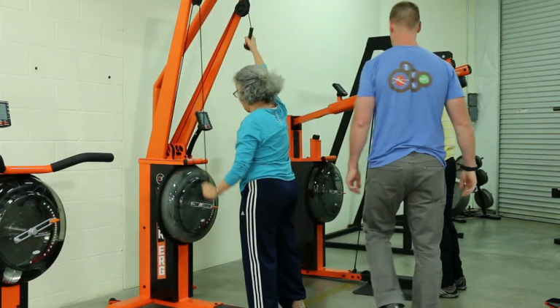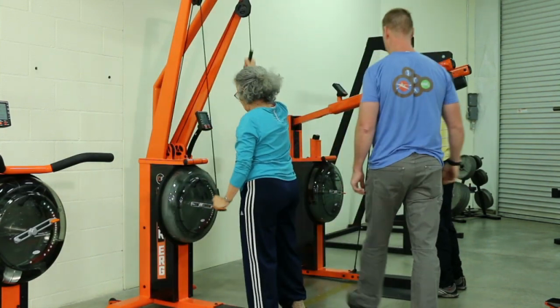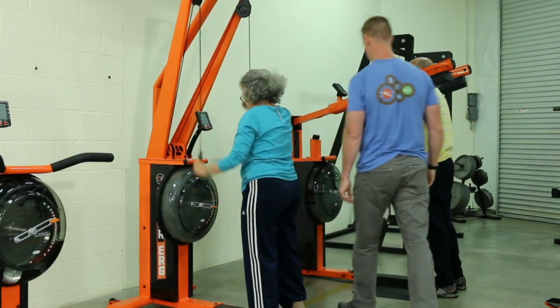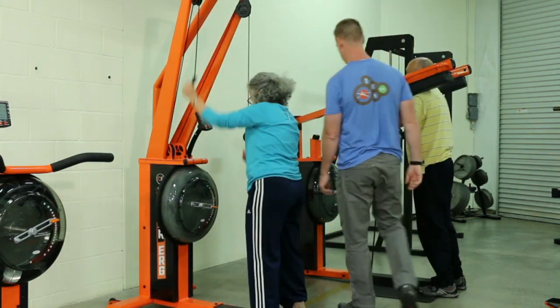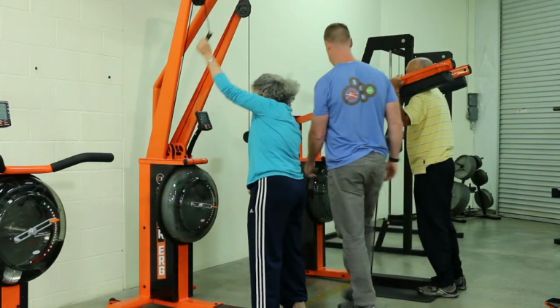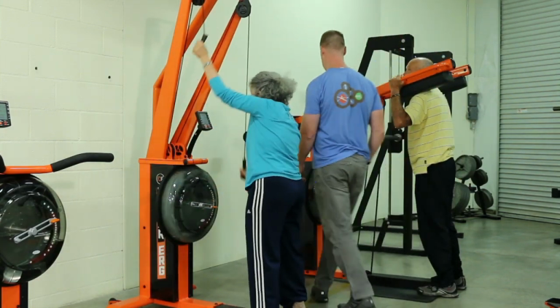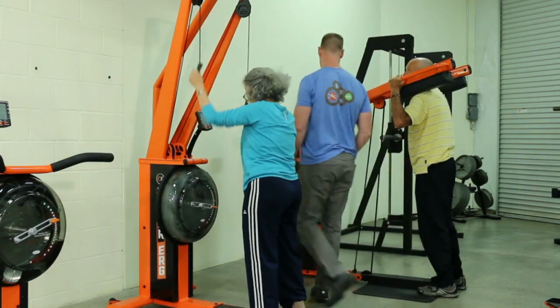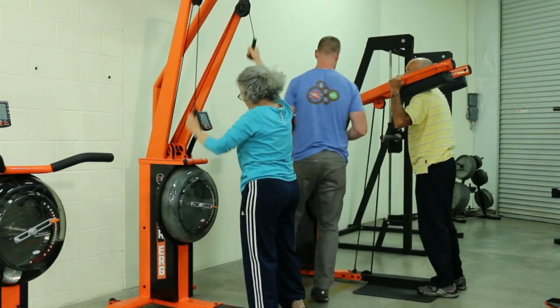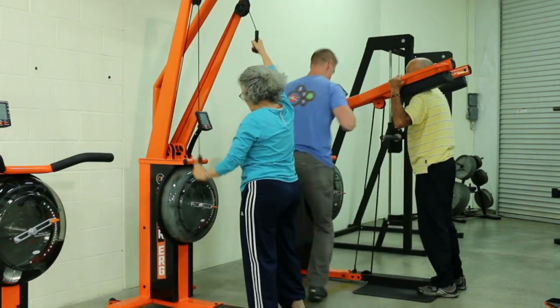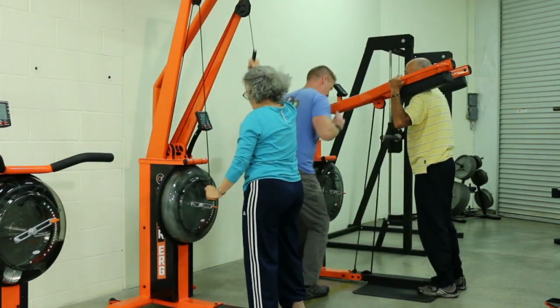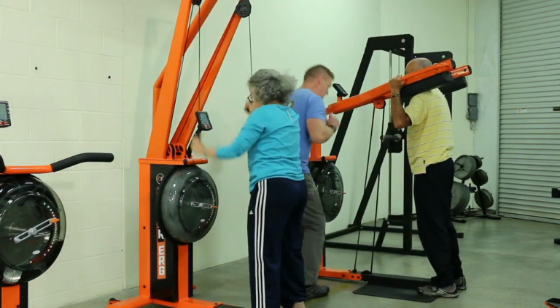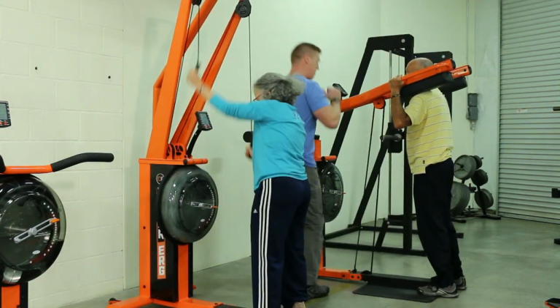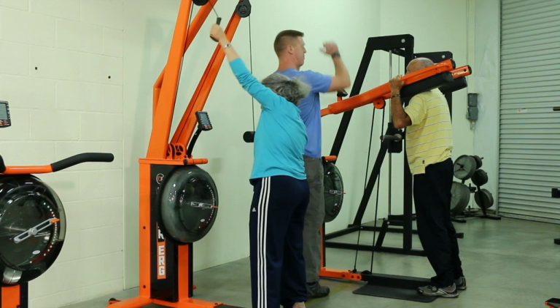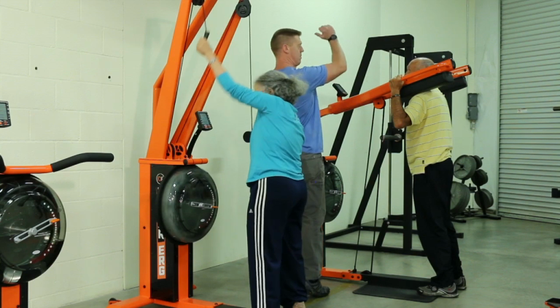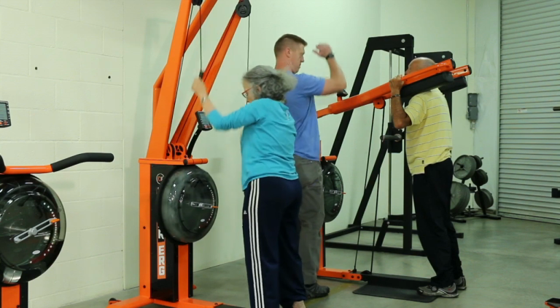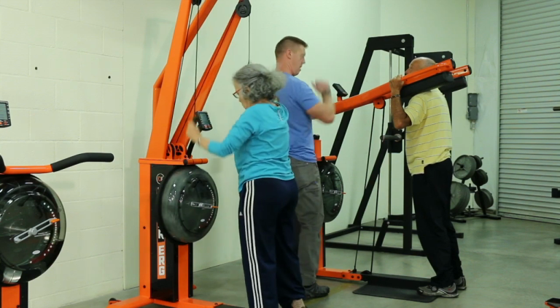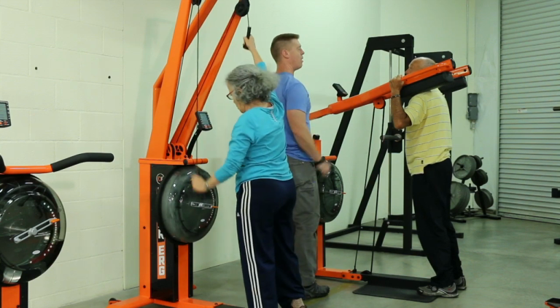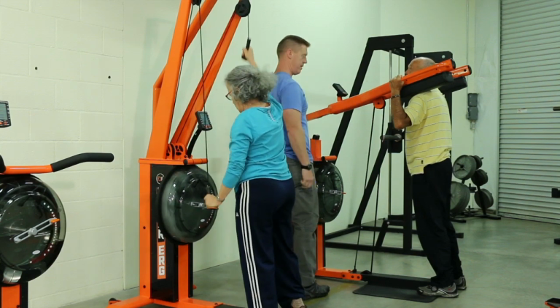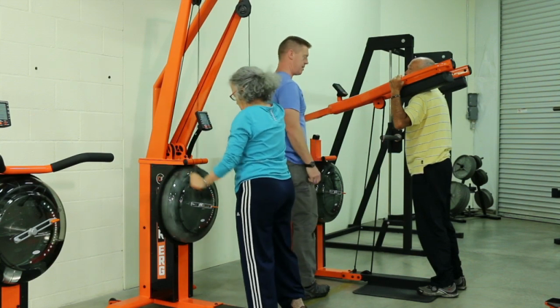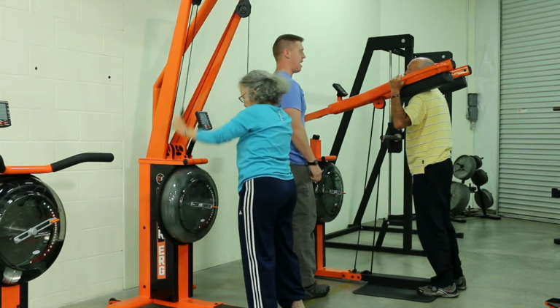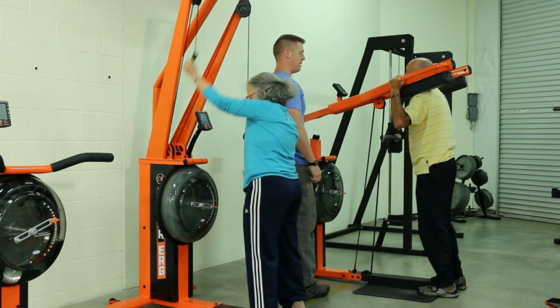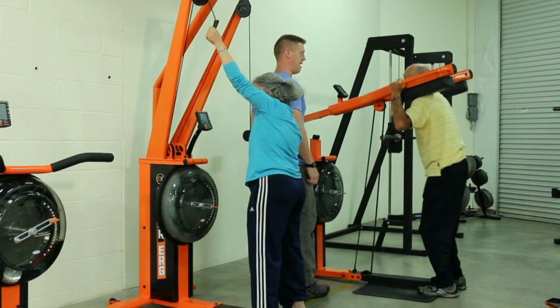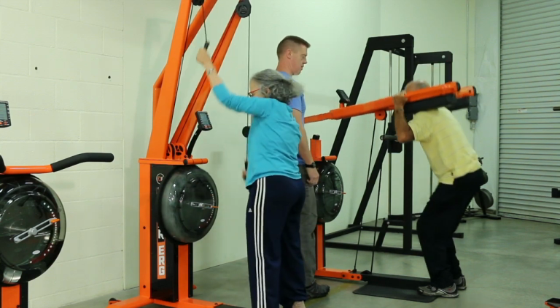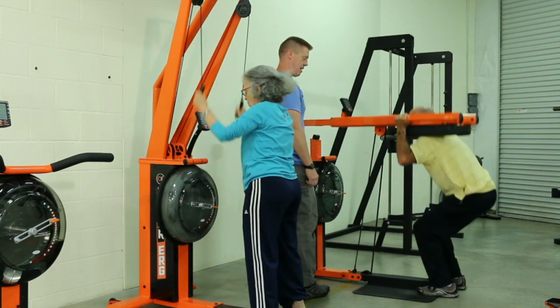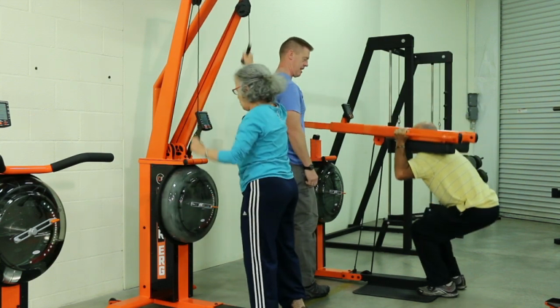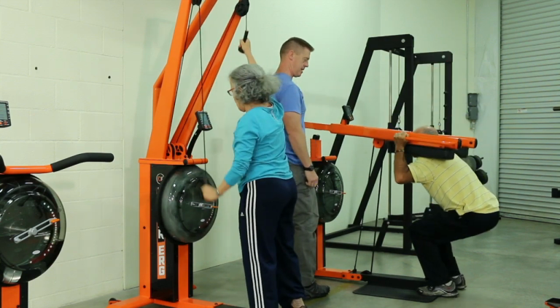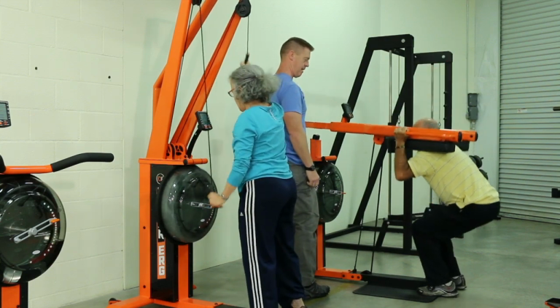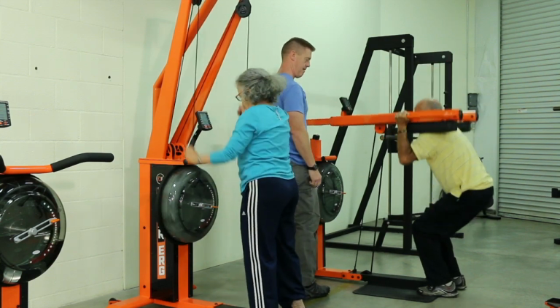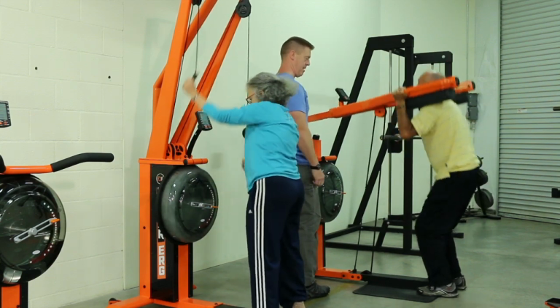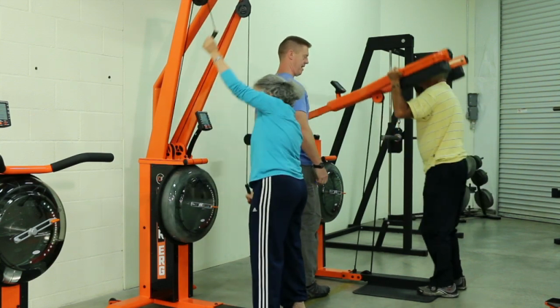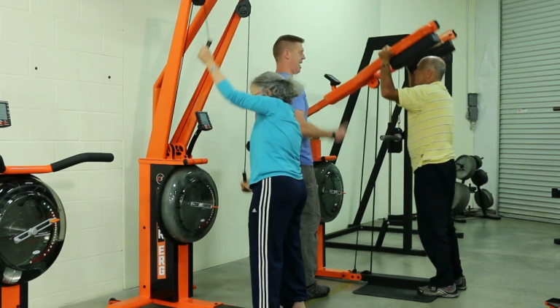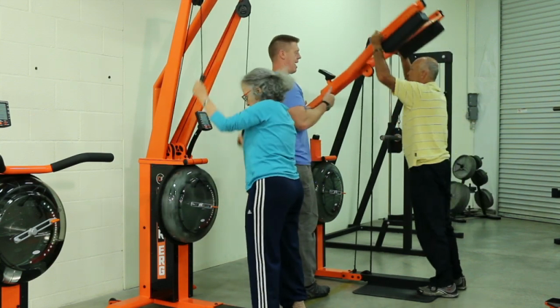This inspires confidence and empowers the user to safely train patterns that might otherwise intimidate and overwhelm them.